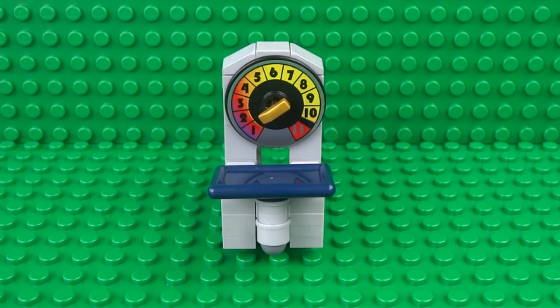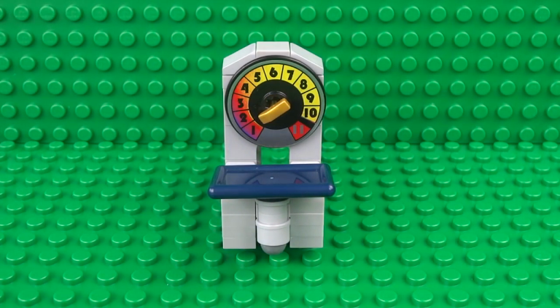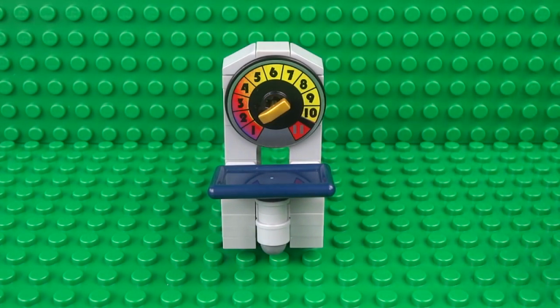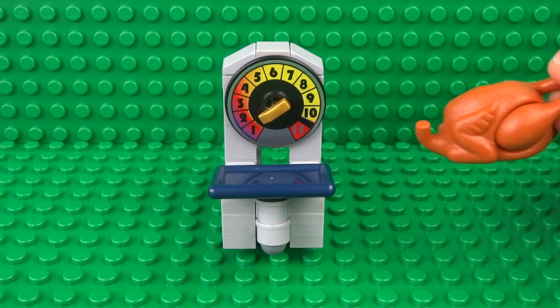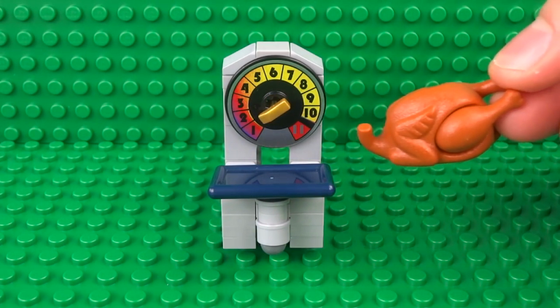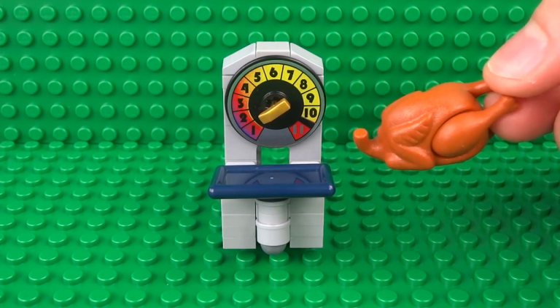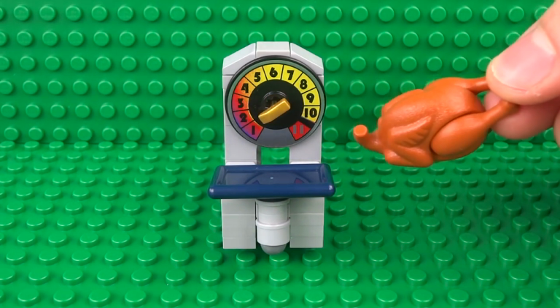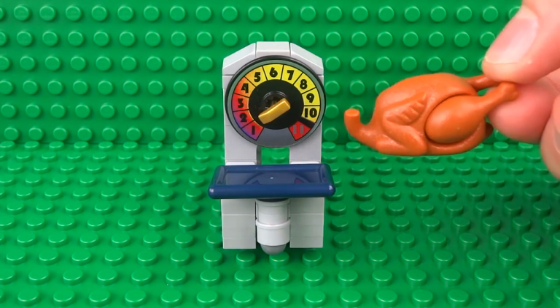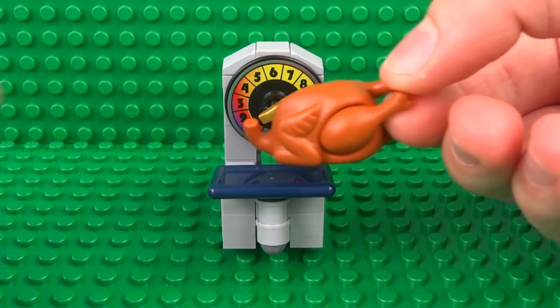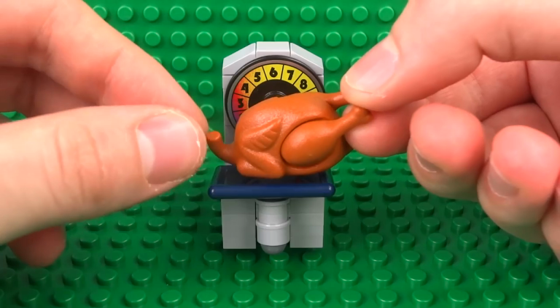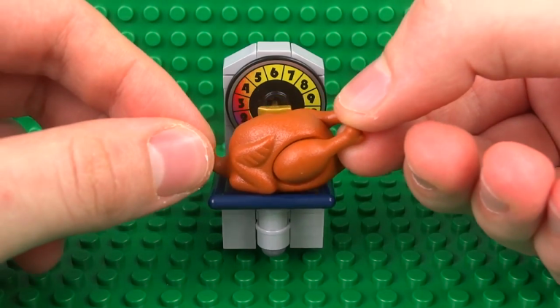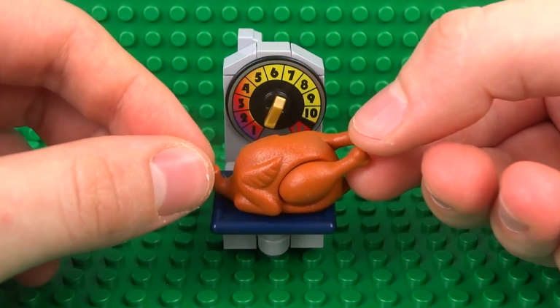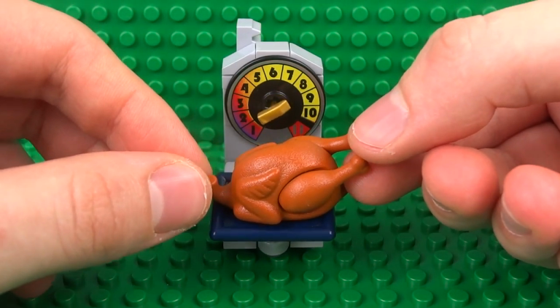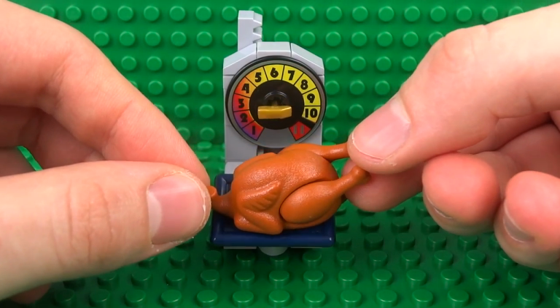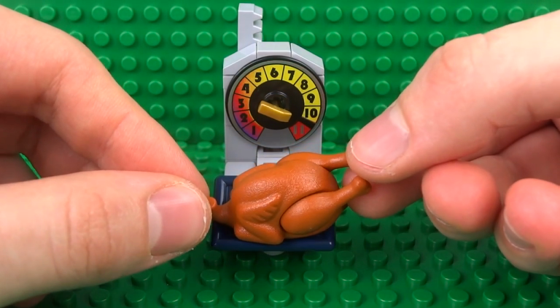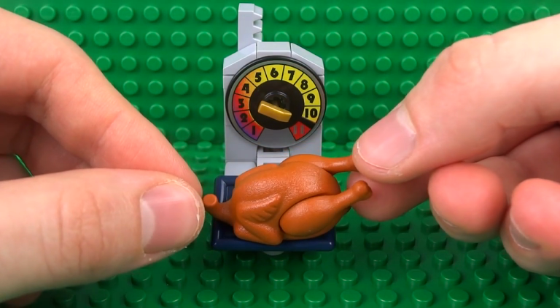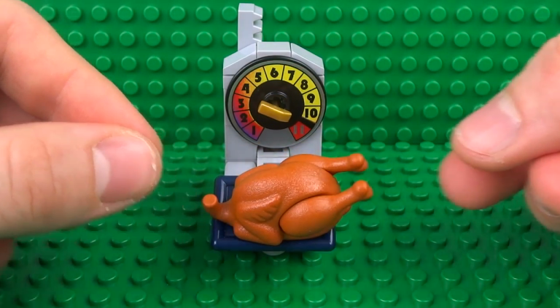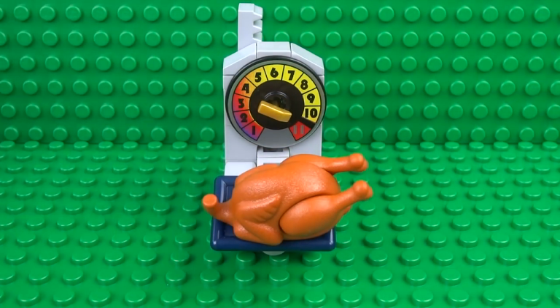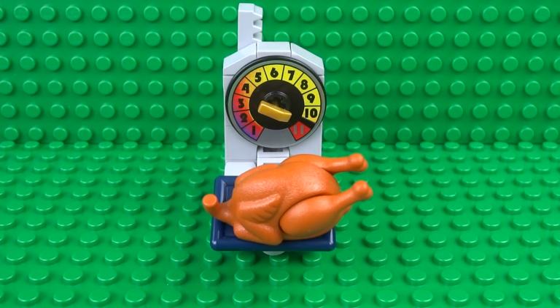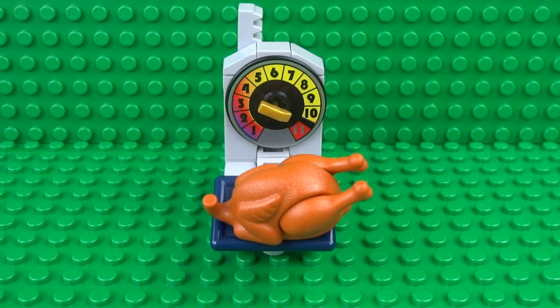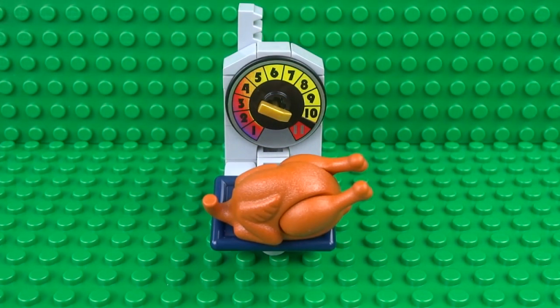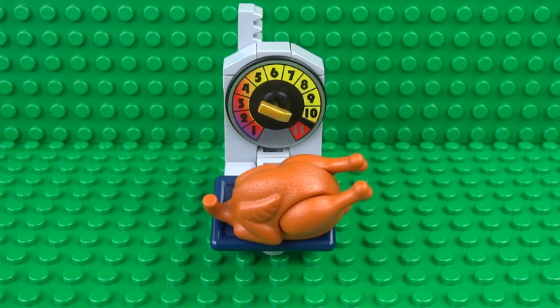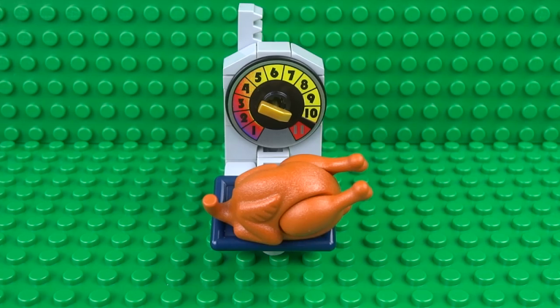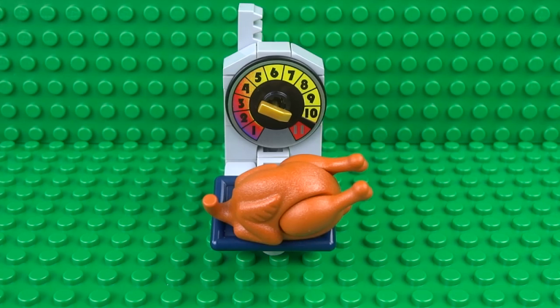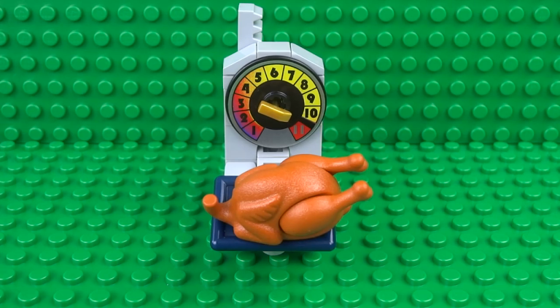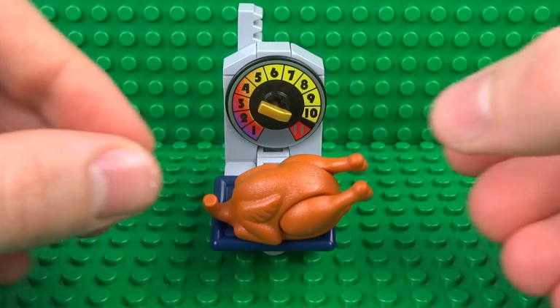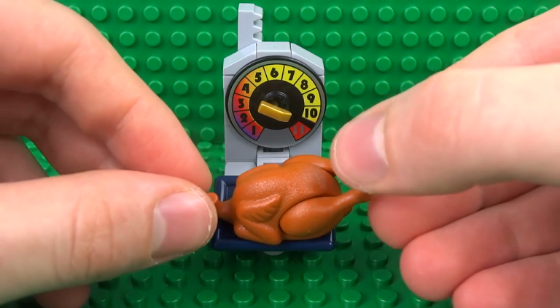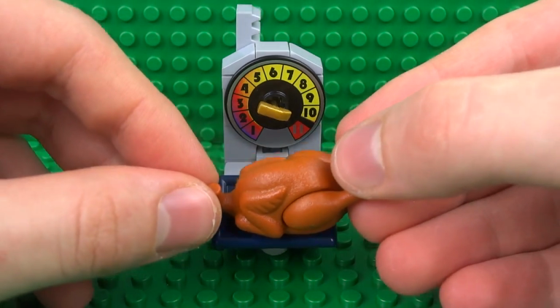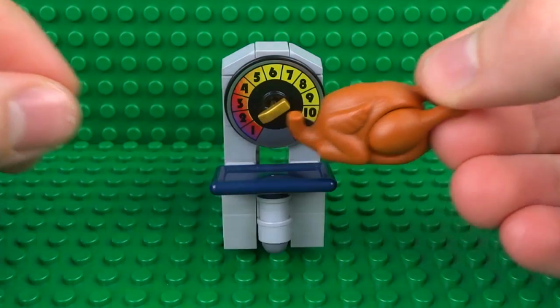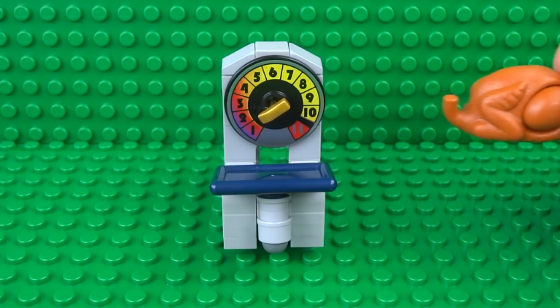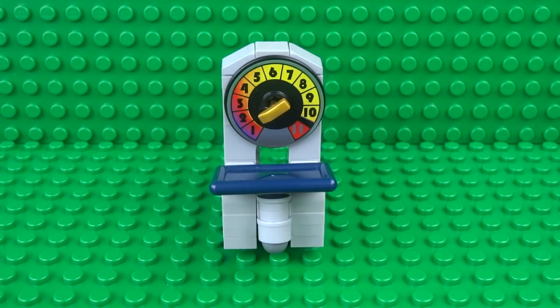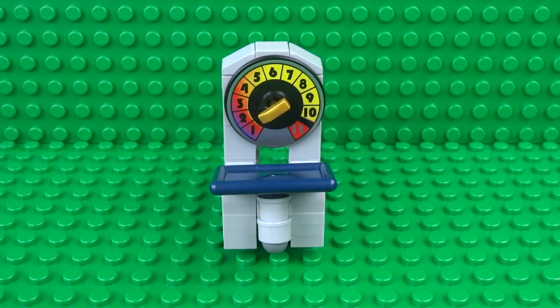Finally, let's weigh something really heavy like this giant turkey. When this touches the scales, they move around all the way to the heaviest weight, and once again that resets back to zero as soon as the scales are cleared.